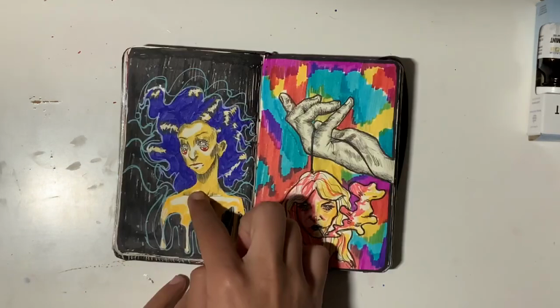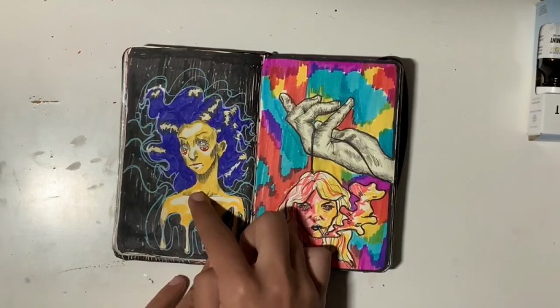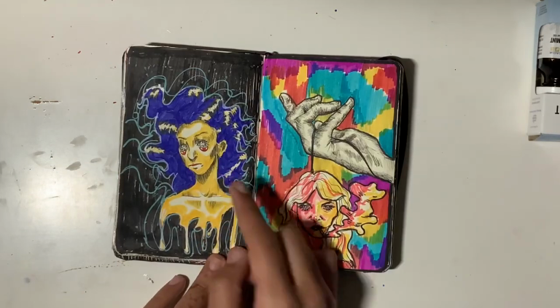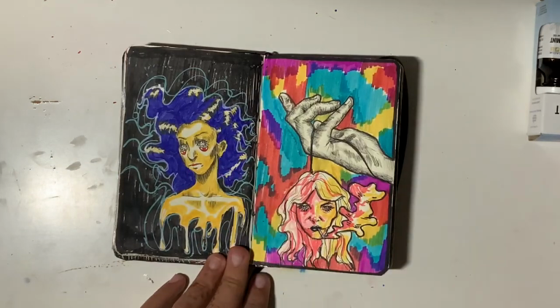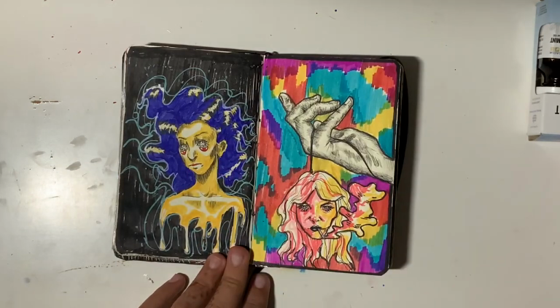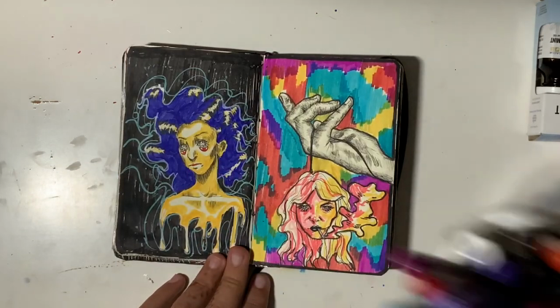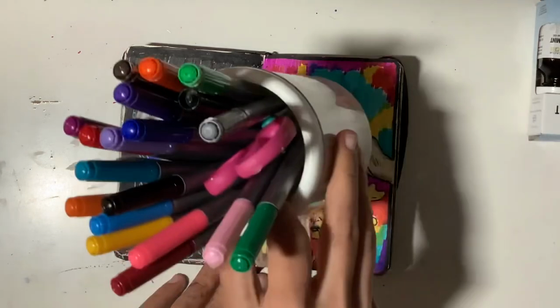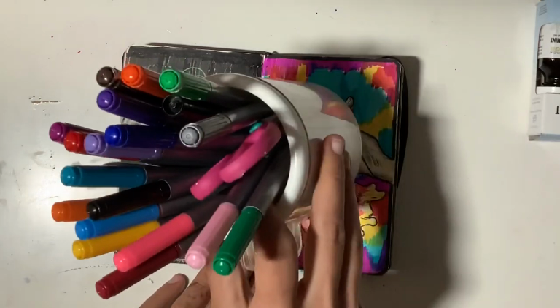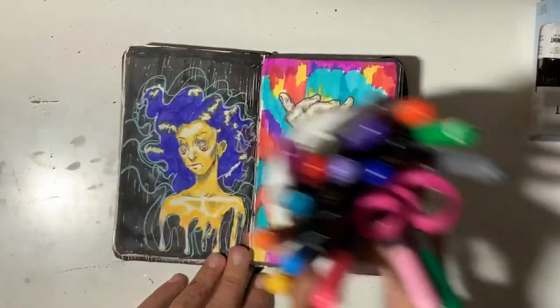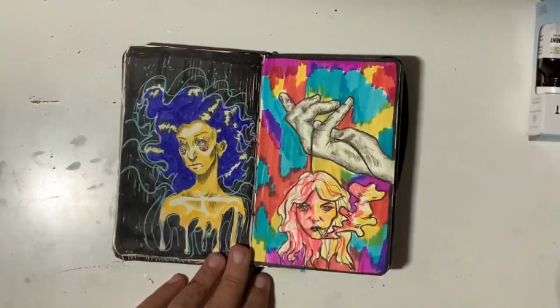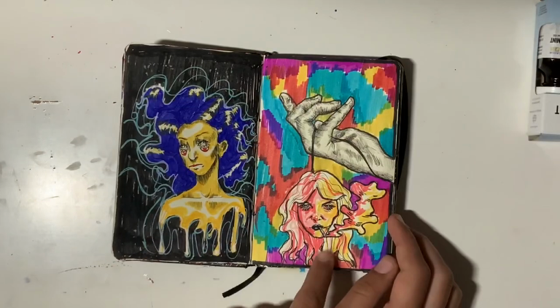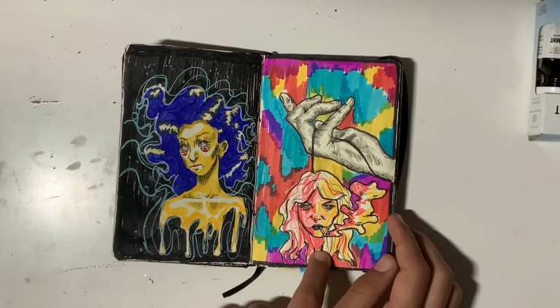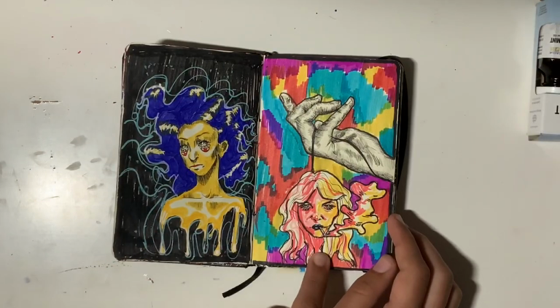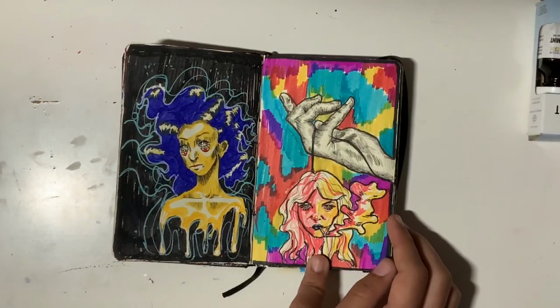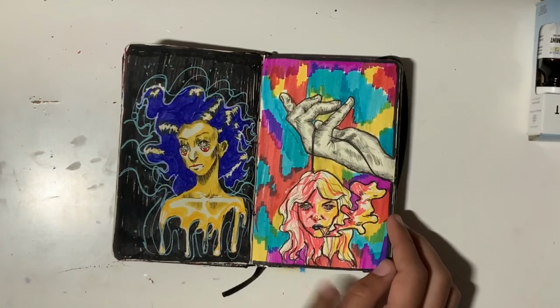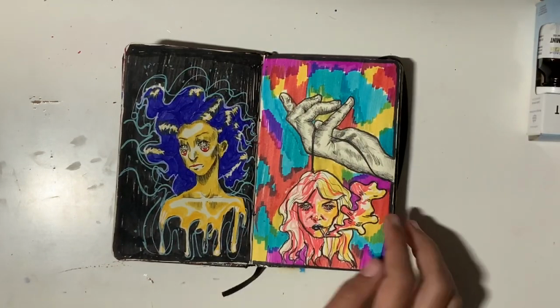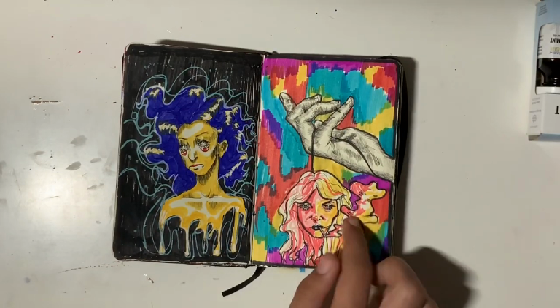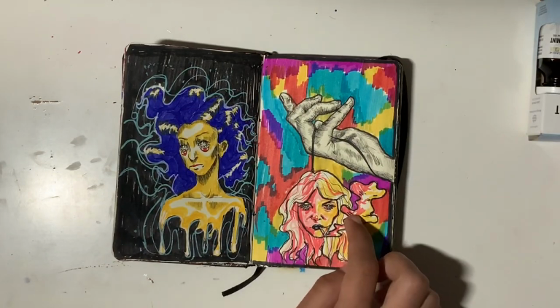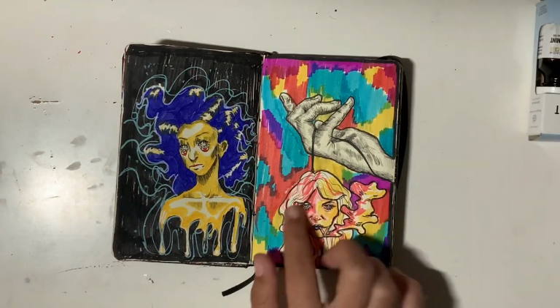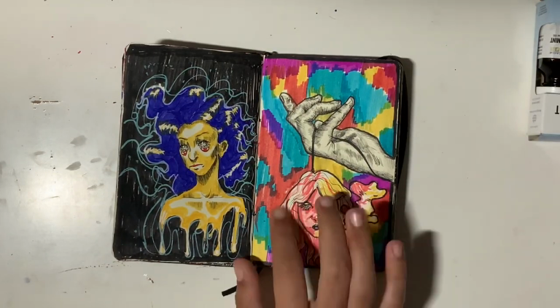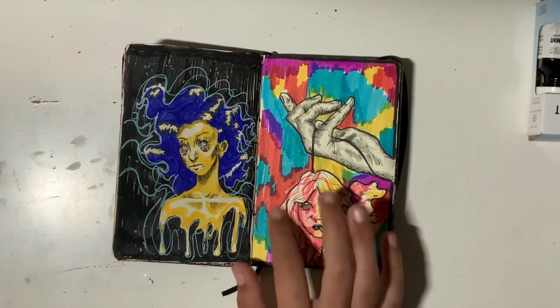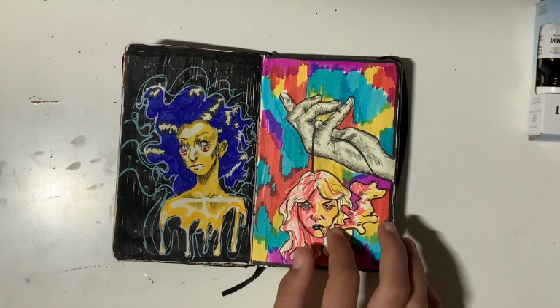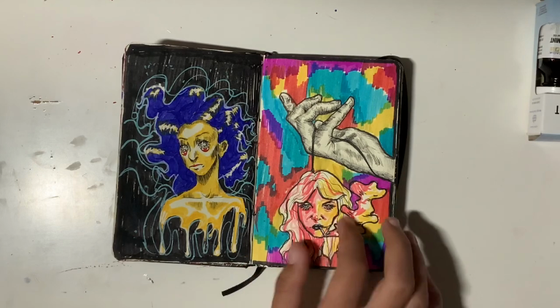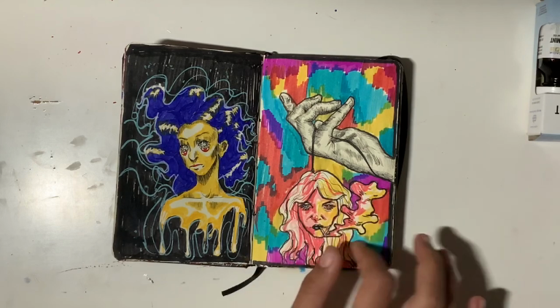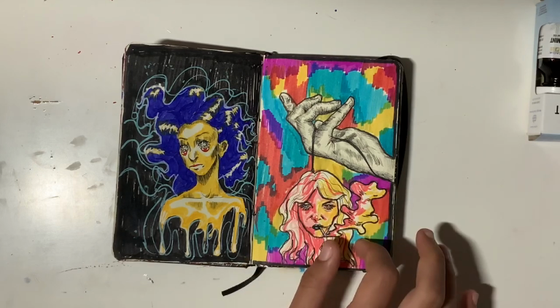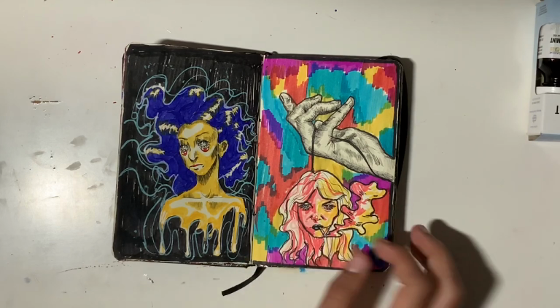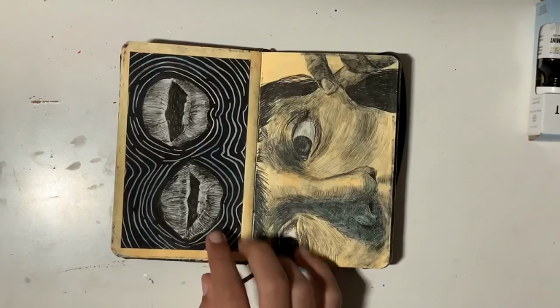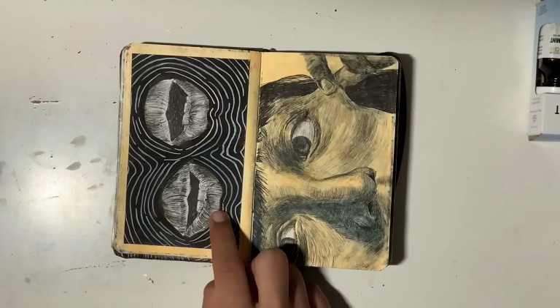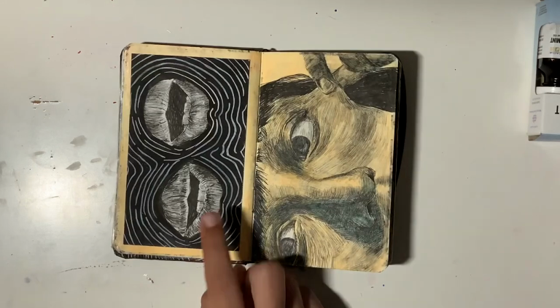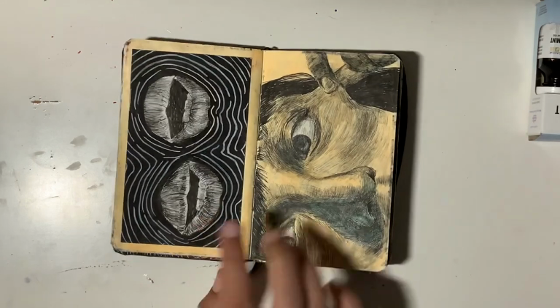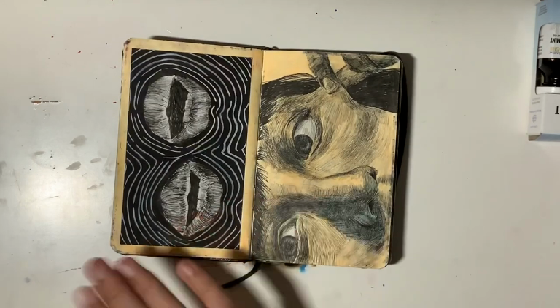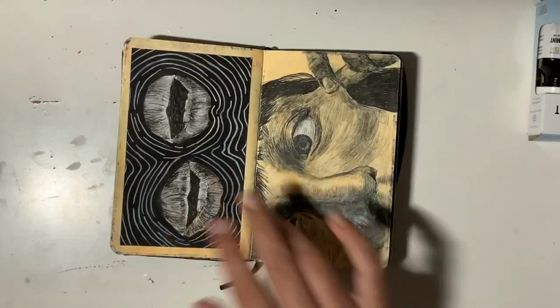I don't know what this one was — I did it with these cheap markers from Walmart. Same here. I really like how this one turned out; I love the colors. The reference is from Pinterest. This one I hate. This whole spread, I hate.